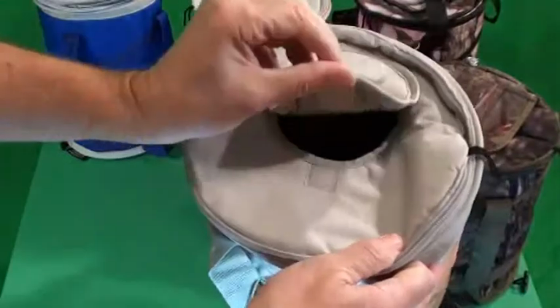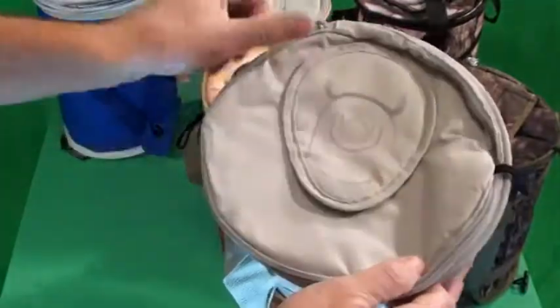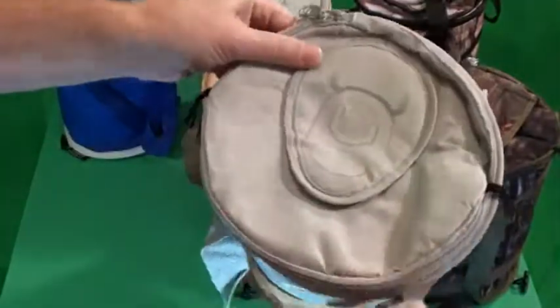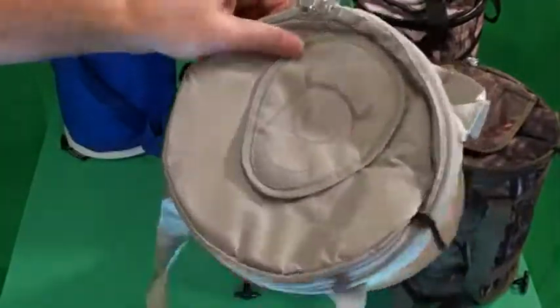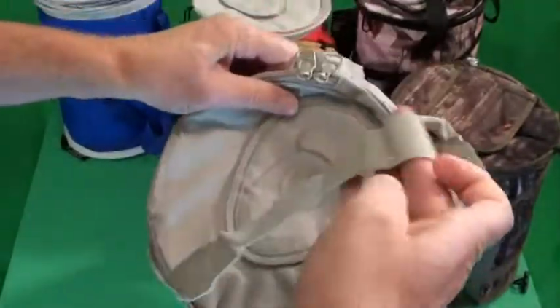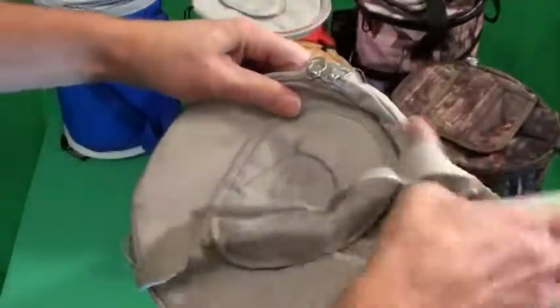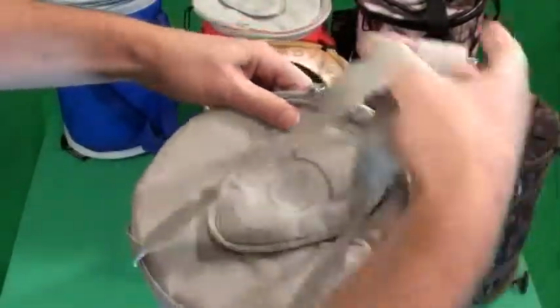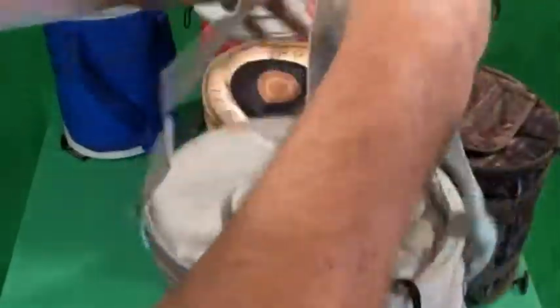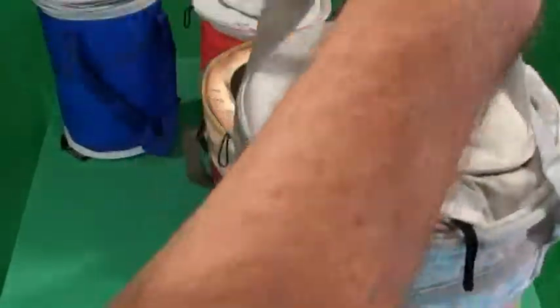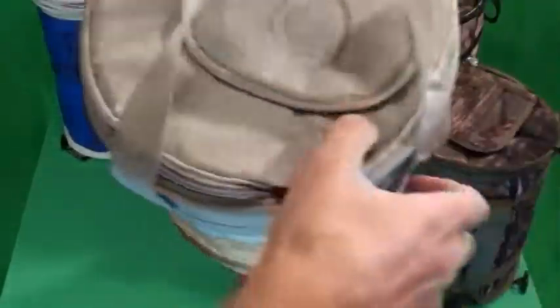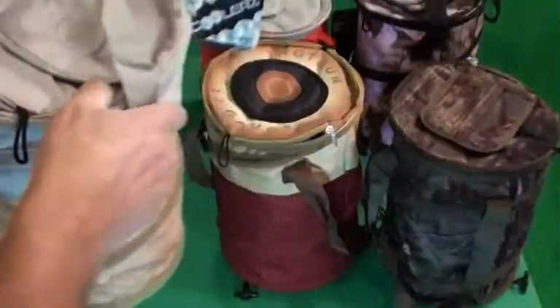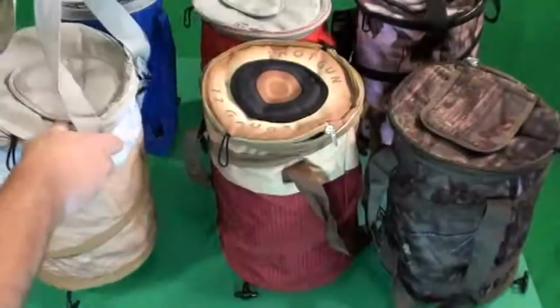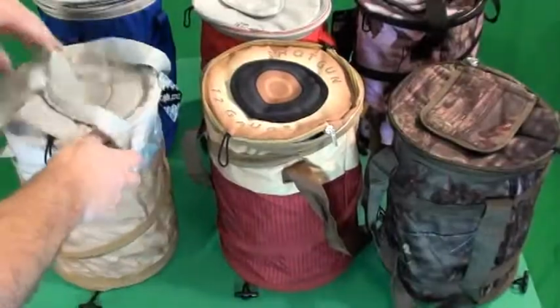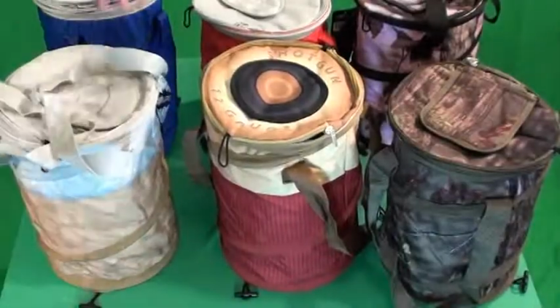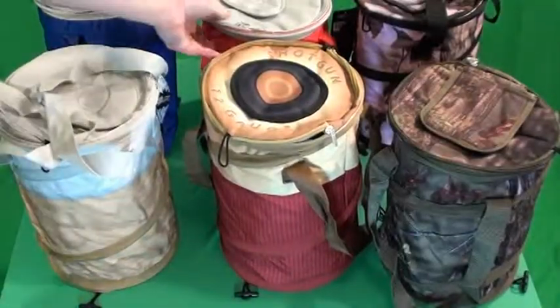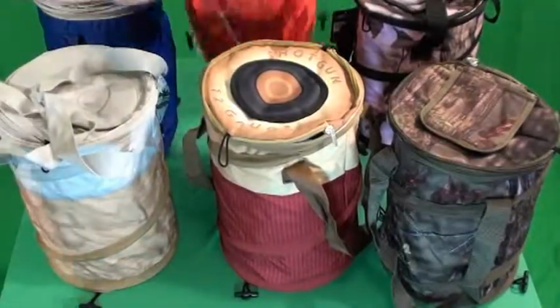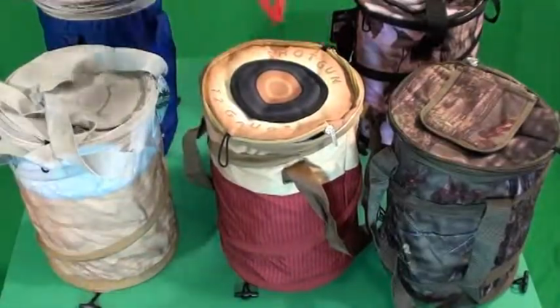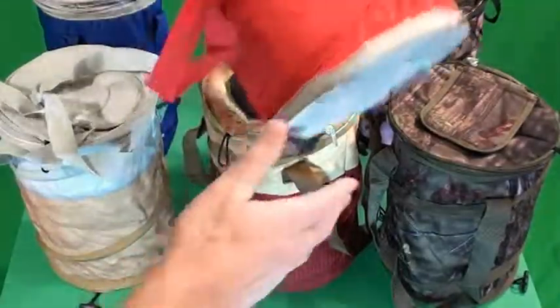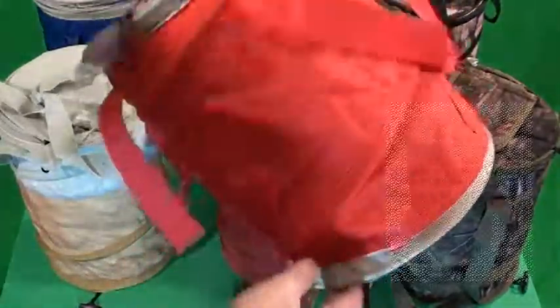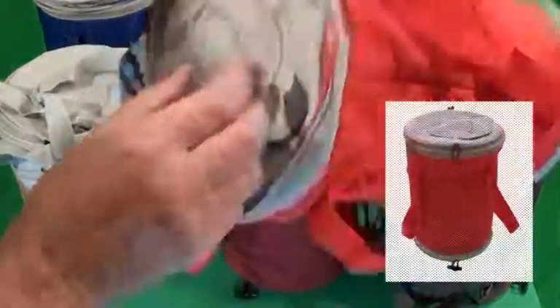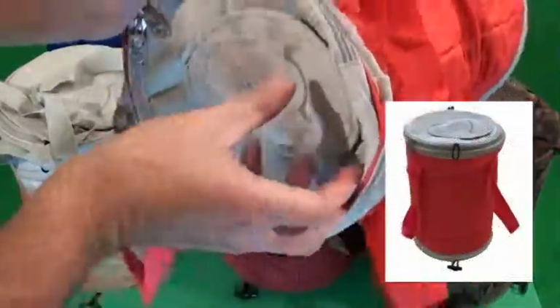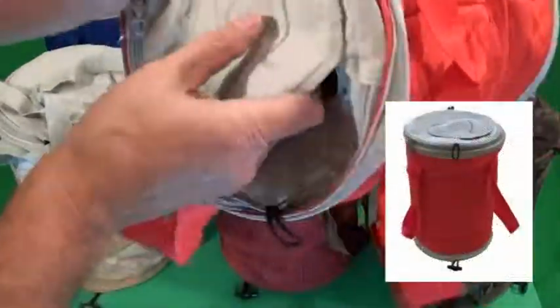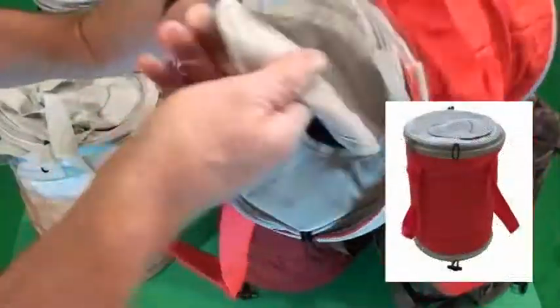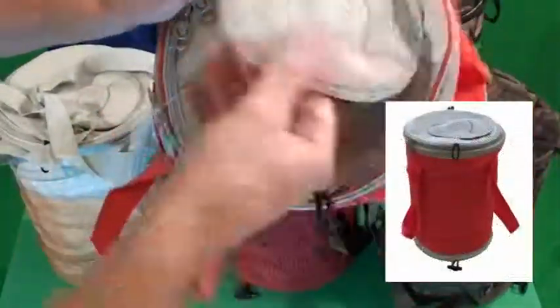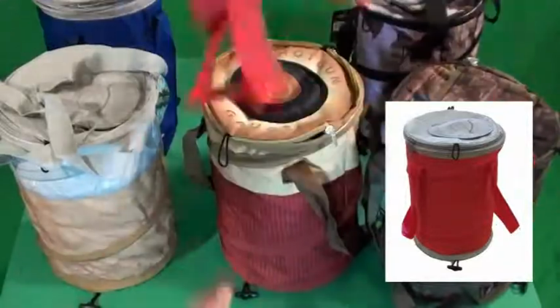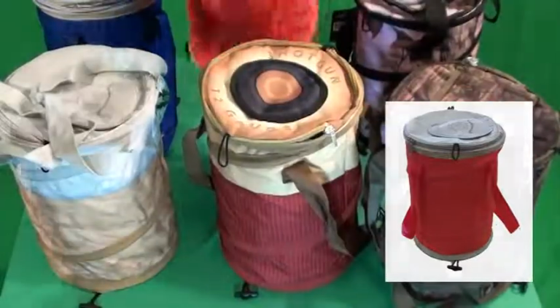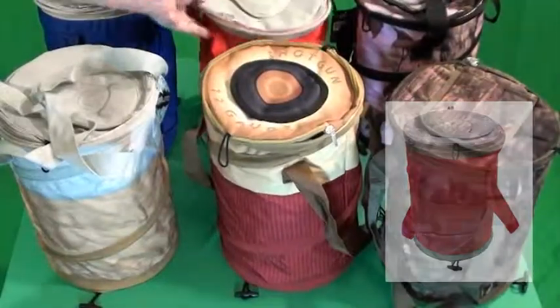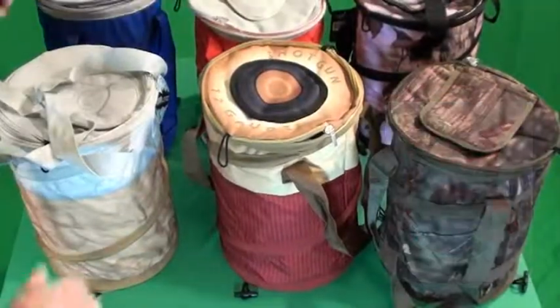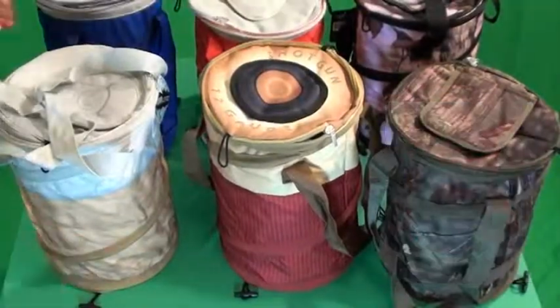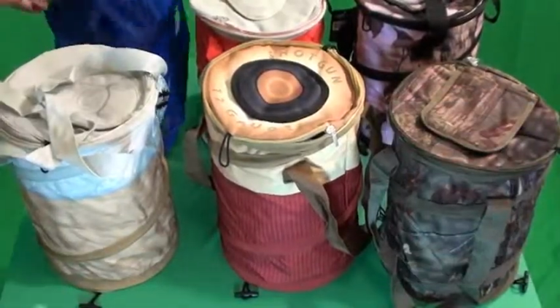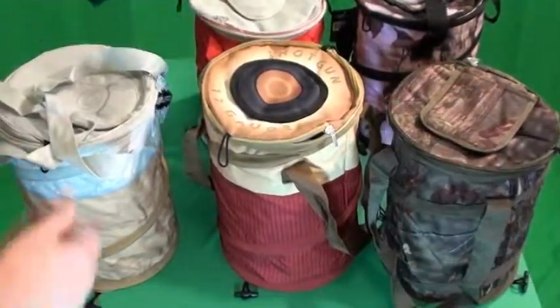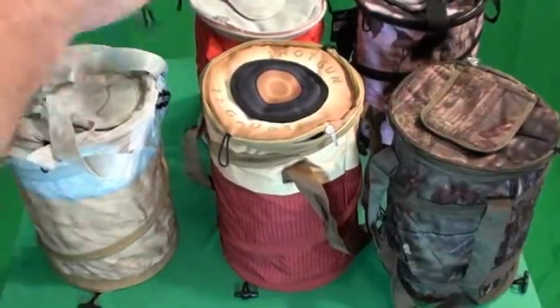All of them are the same and have two handles for carrying. They also come in red and blue.